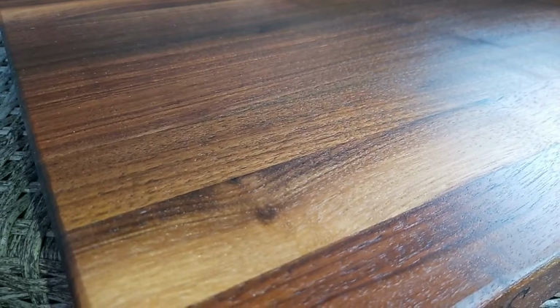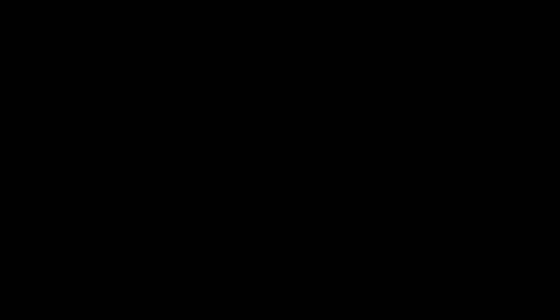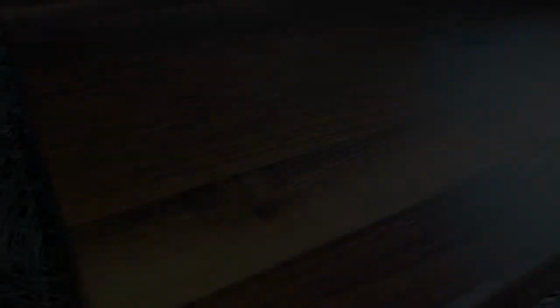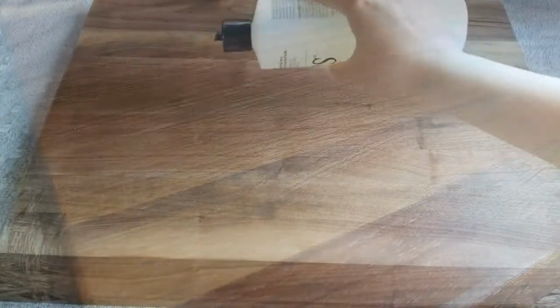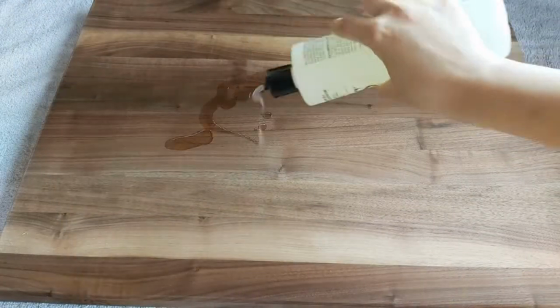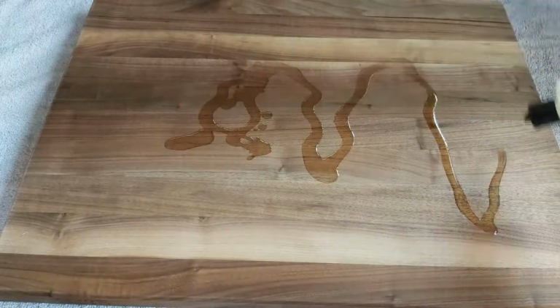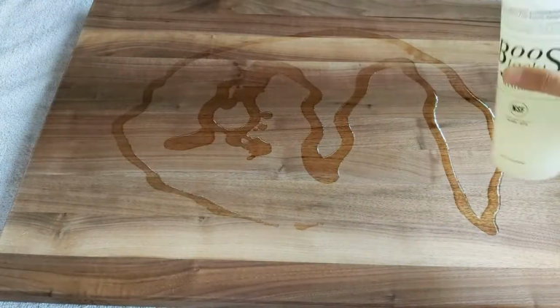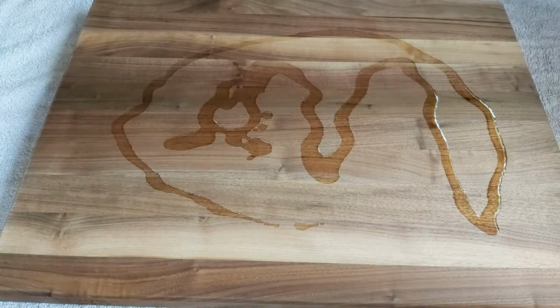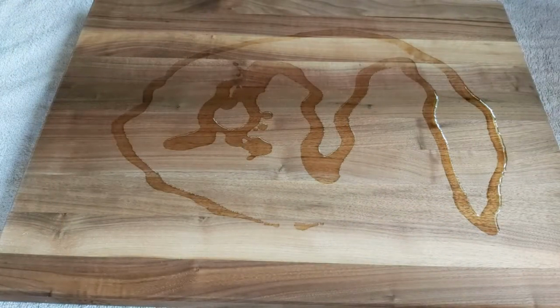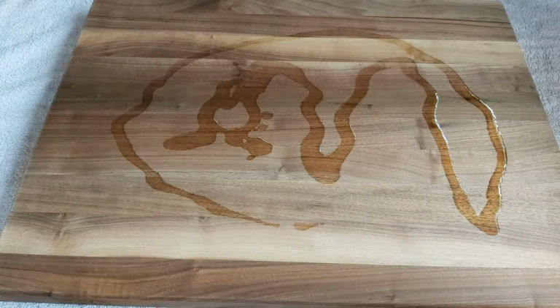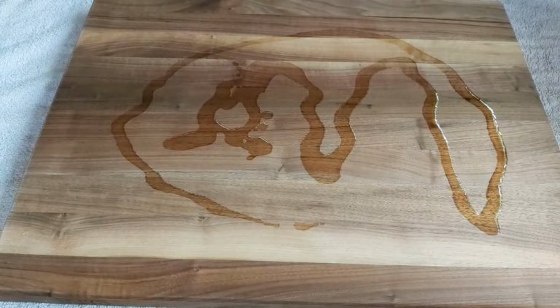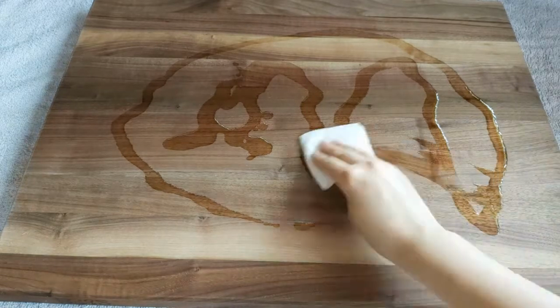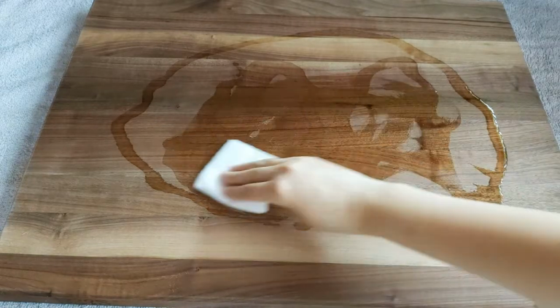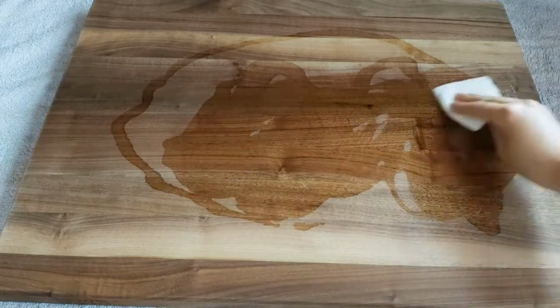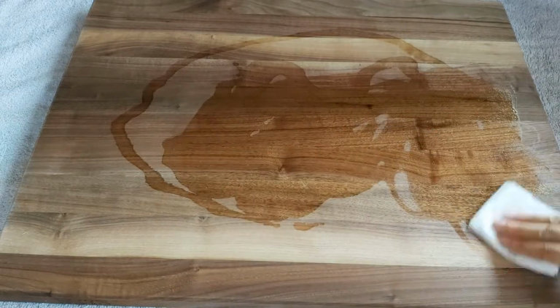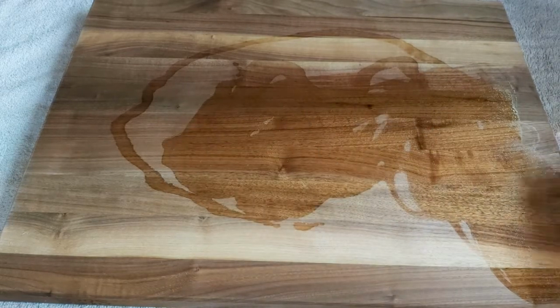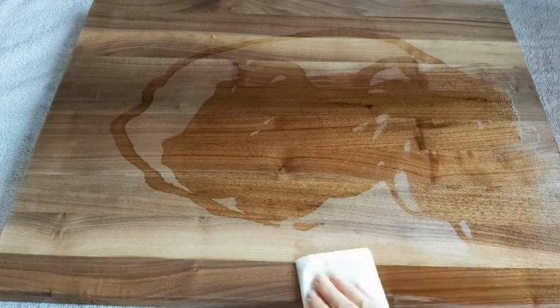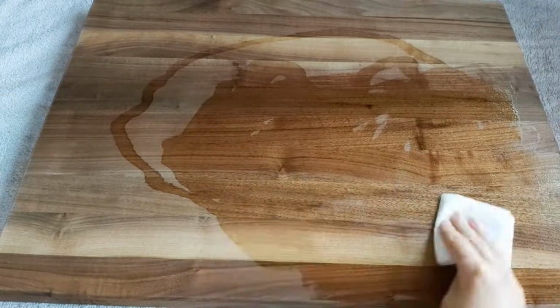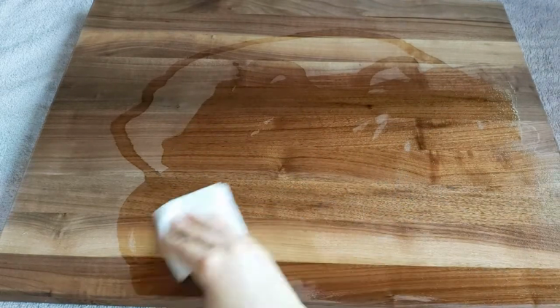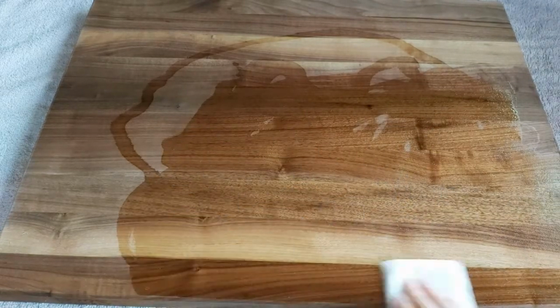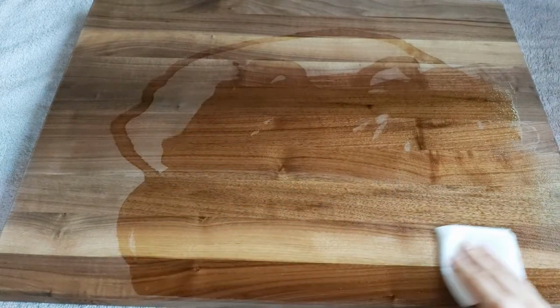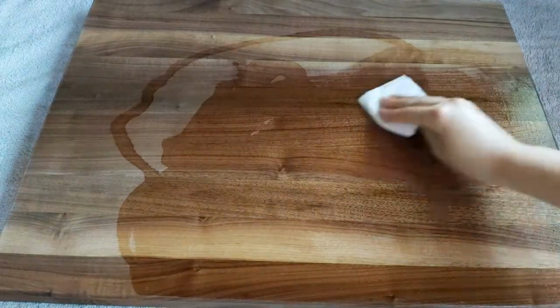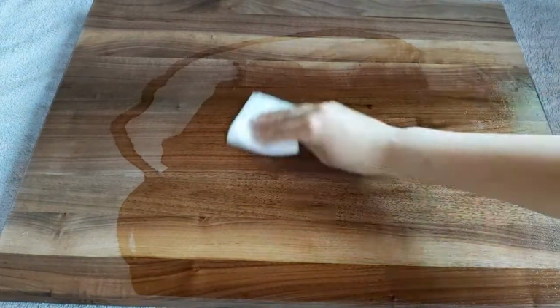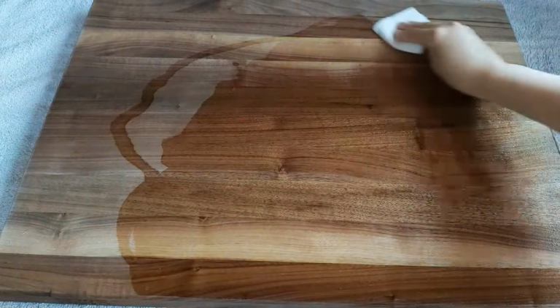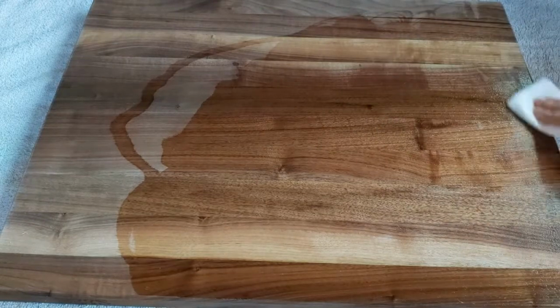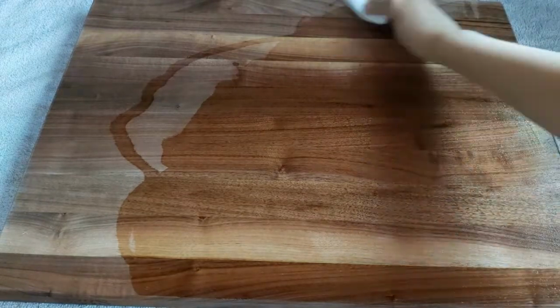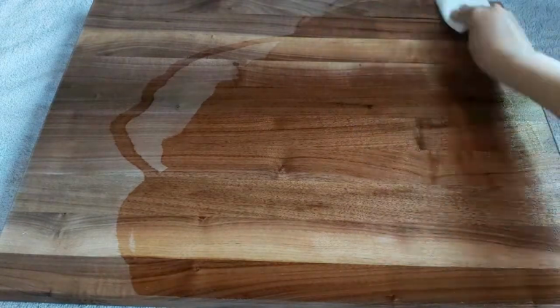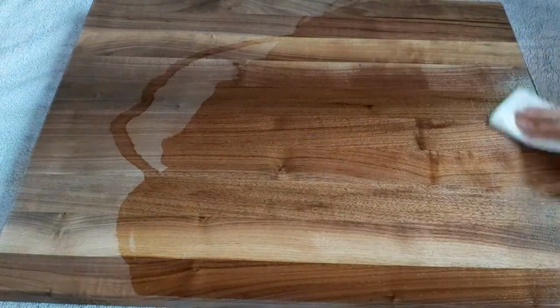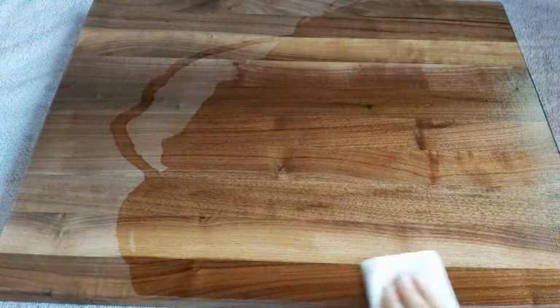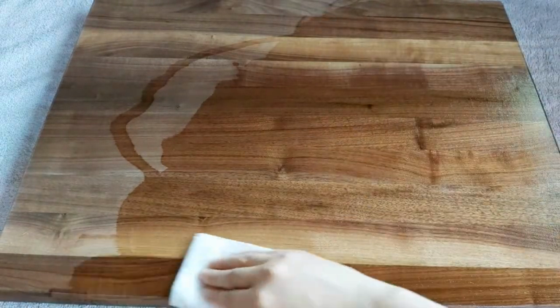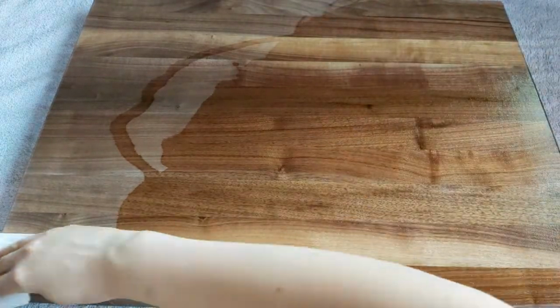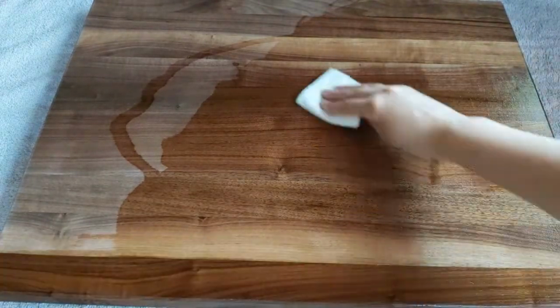Start off by applying a generous amount of Boos Block mystery oil. With a clean cloth or paper towel, rub the oil all over the entire board. Make sure you get all the sides and the back of the board.